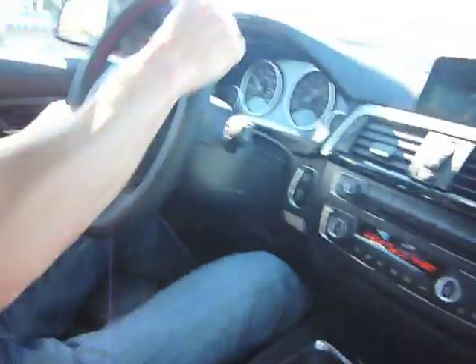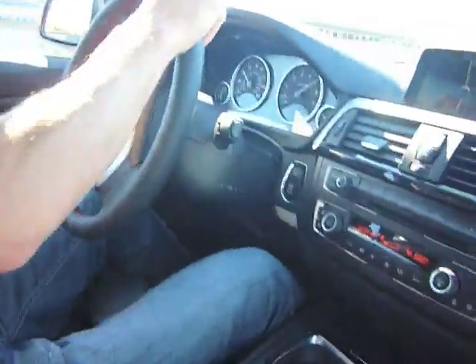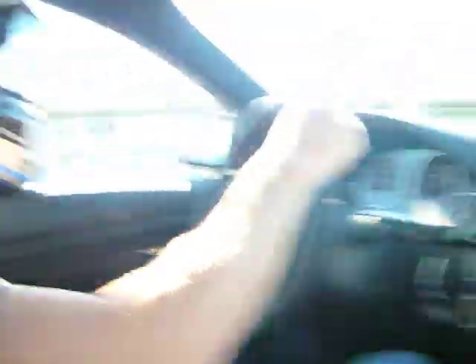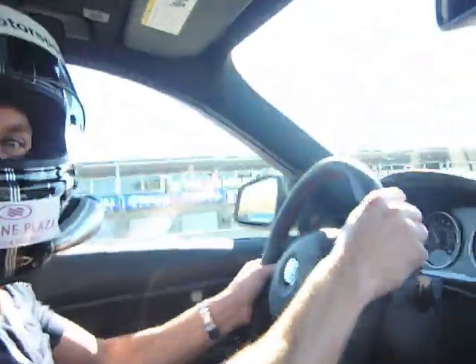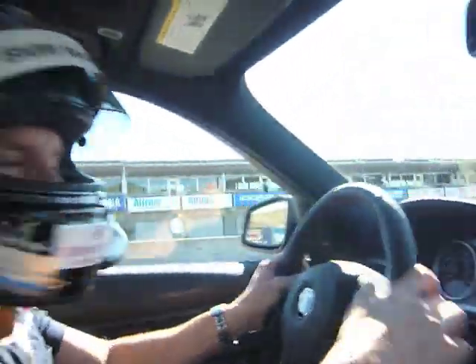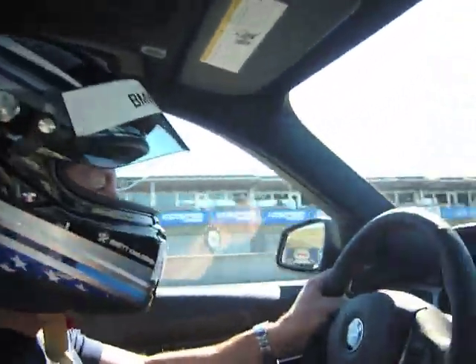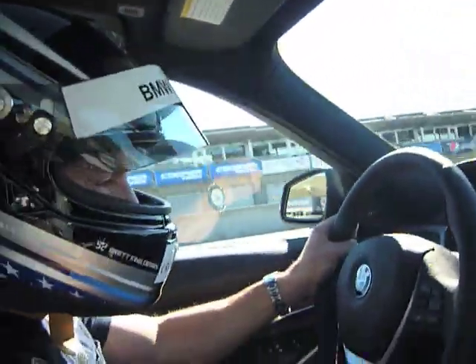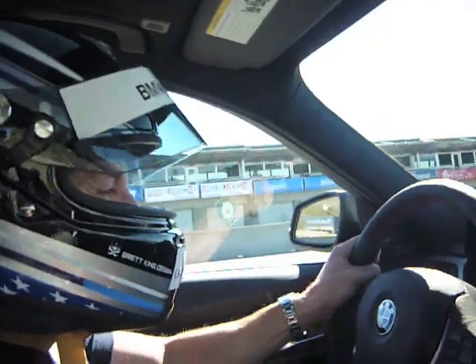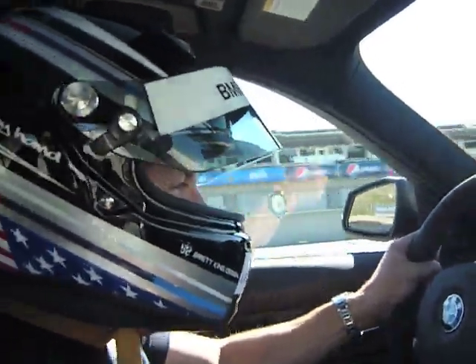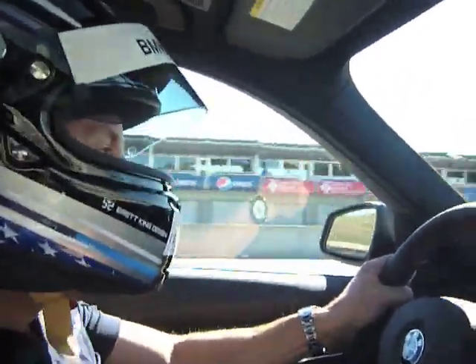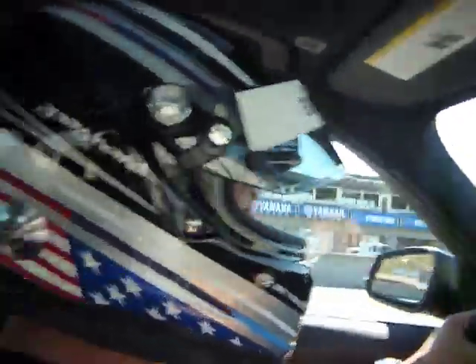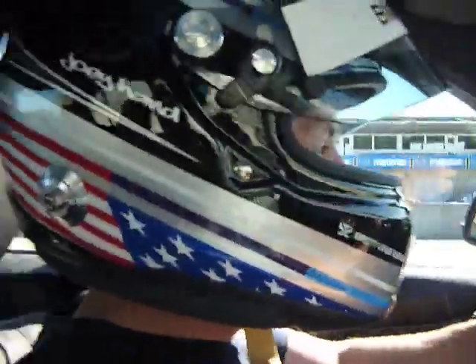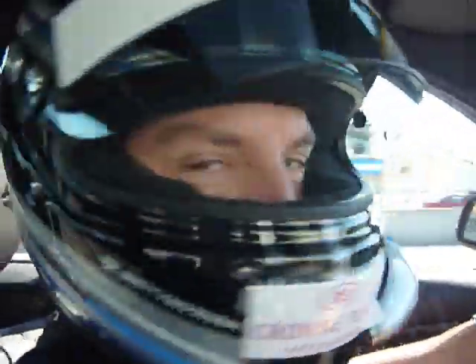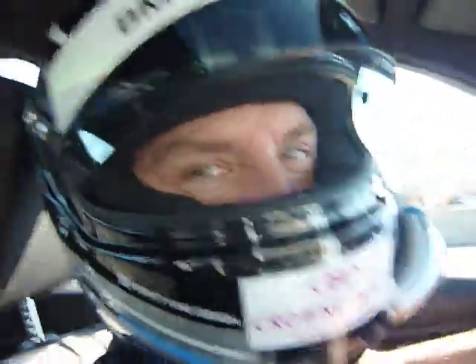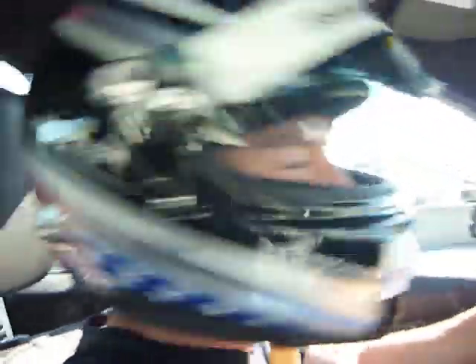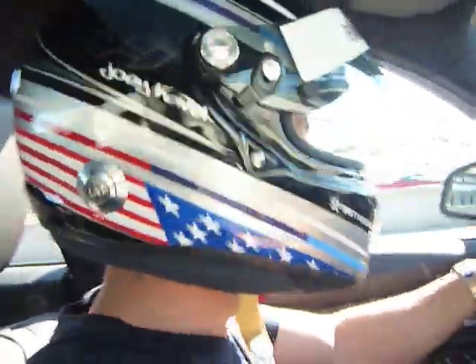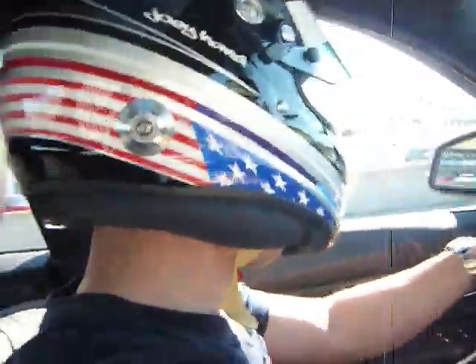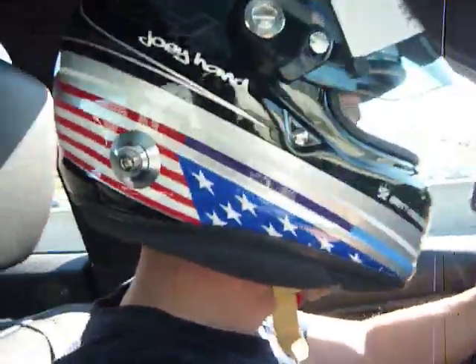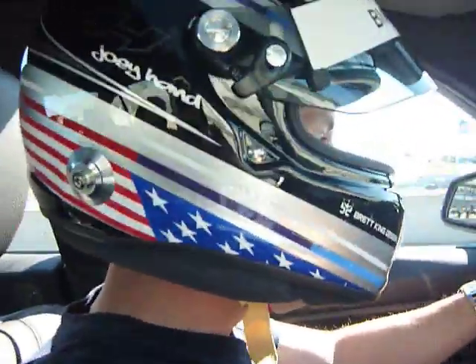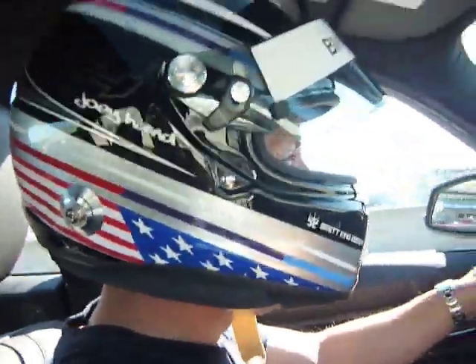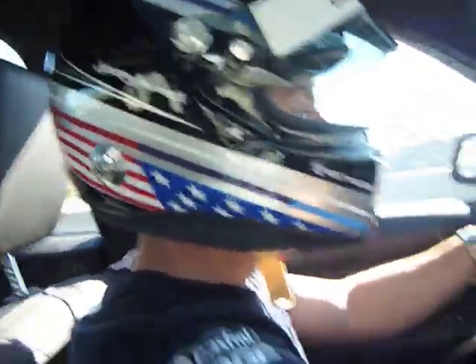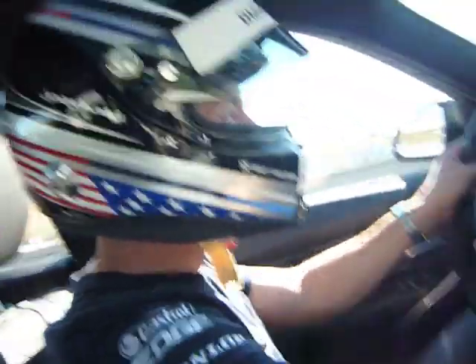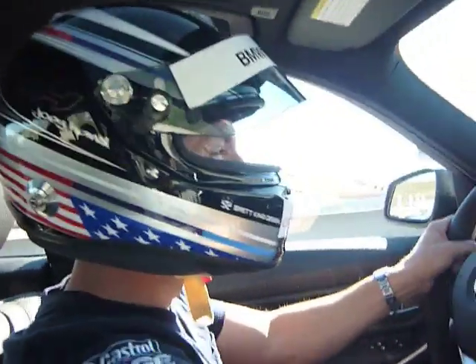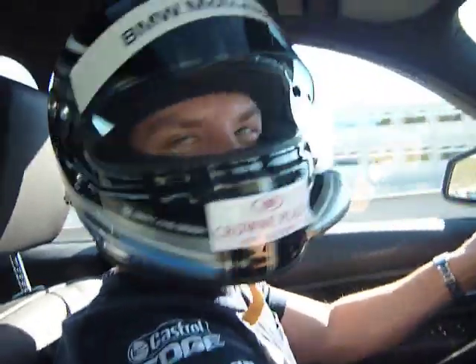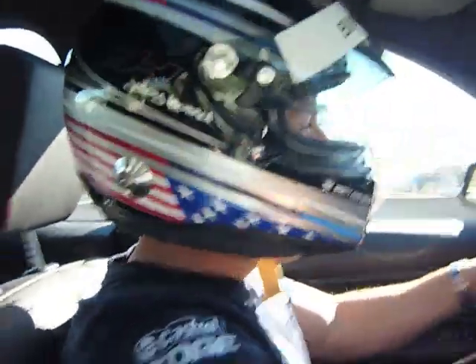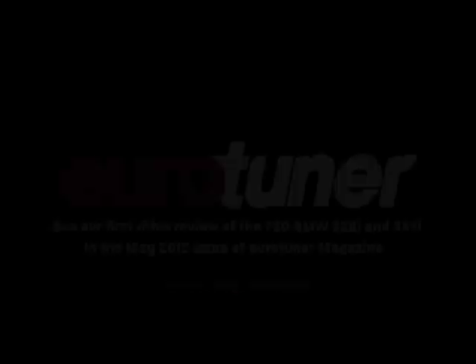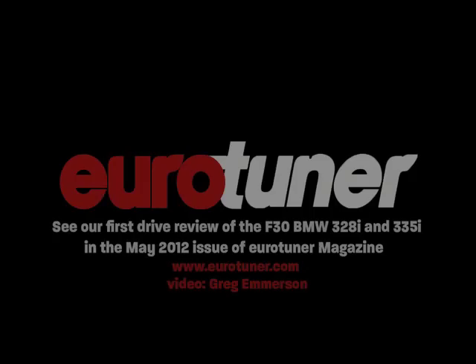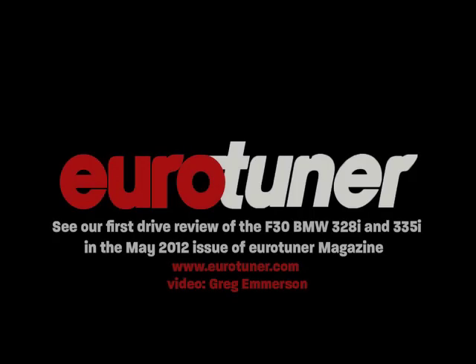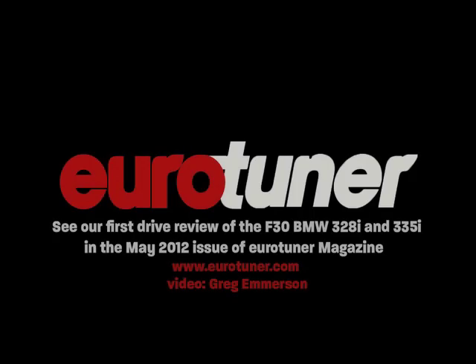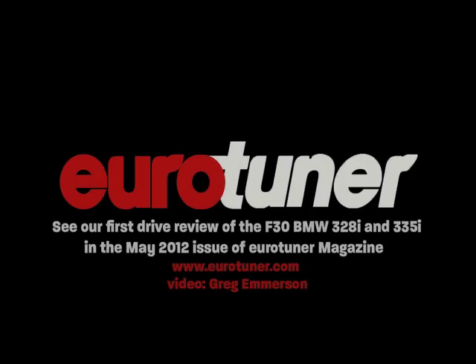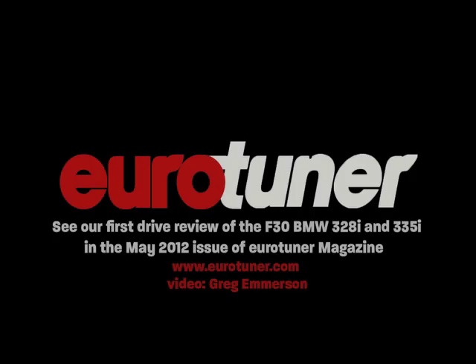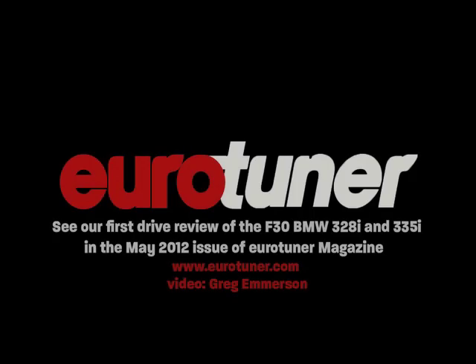I hit my marks that time. Two laps here at Laguna Seca in a 335i — new BMW. I'm Joey Hand. See you at the races.